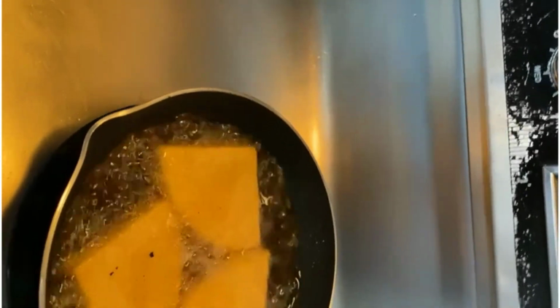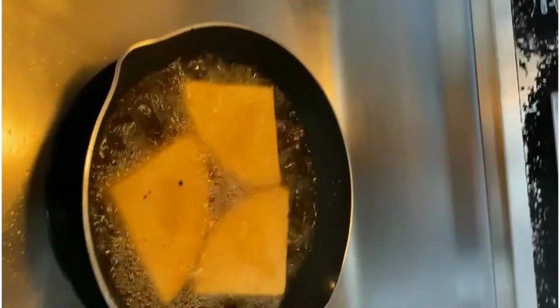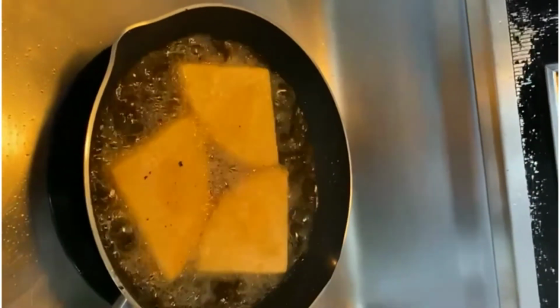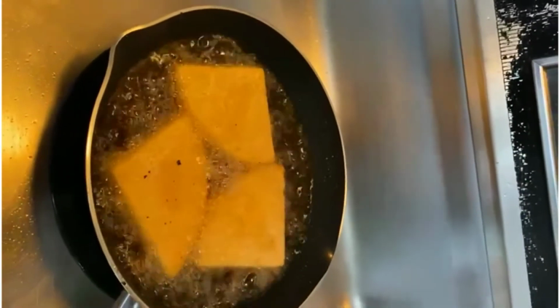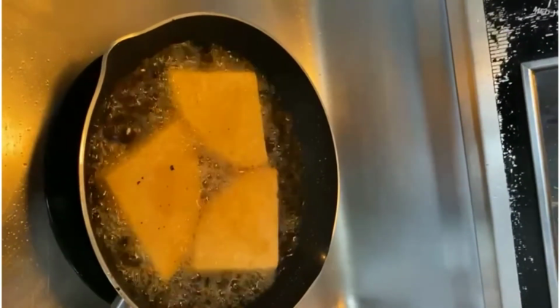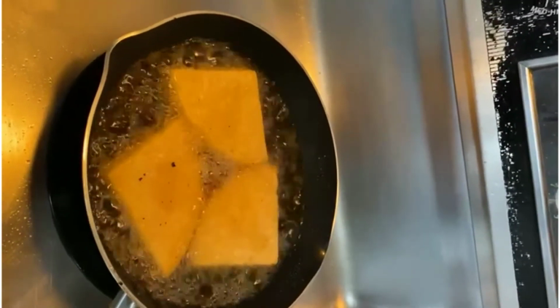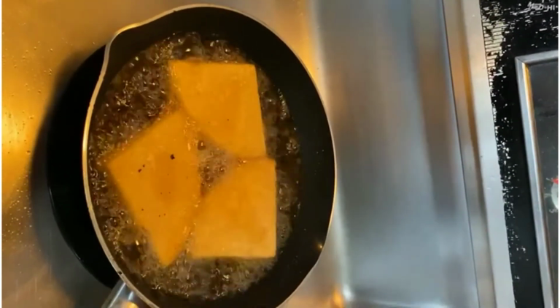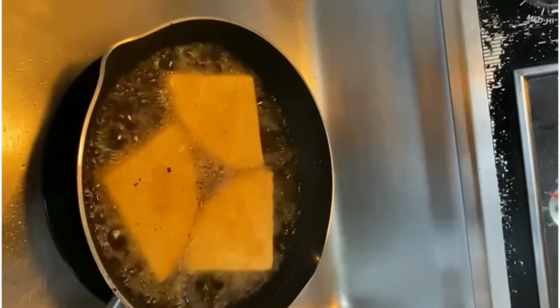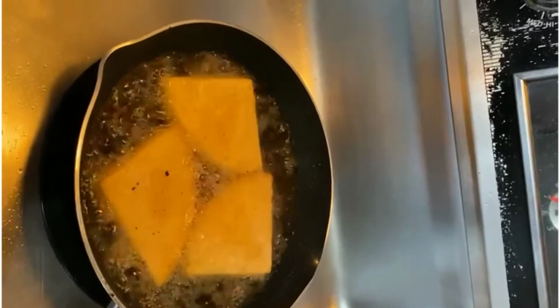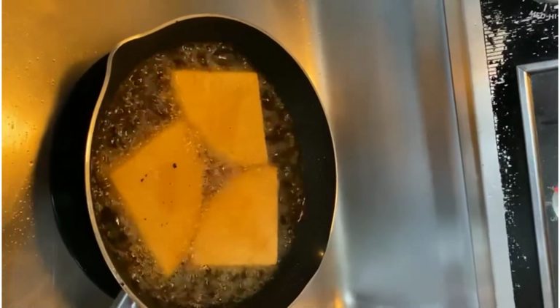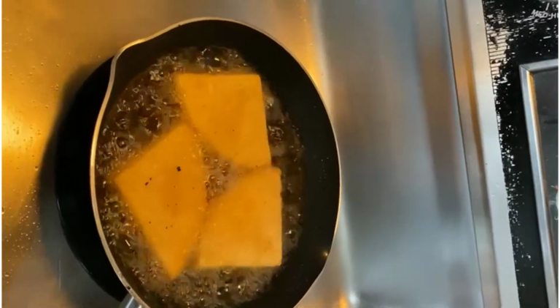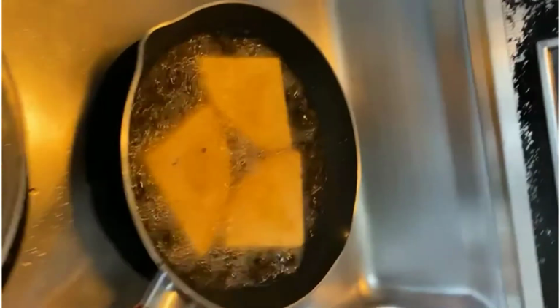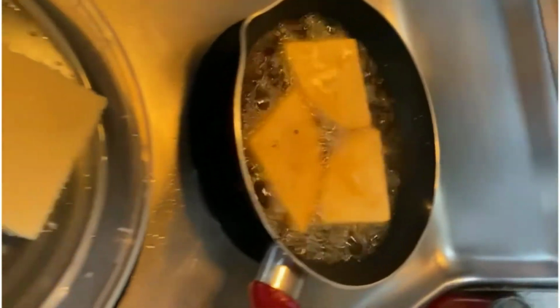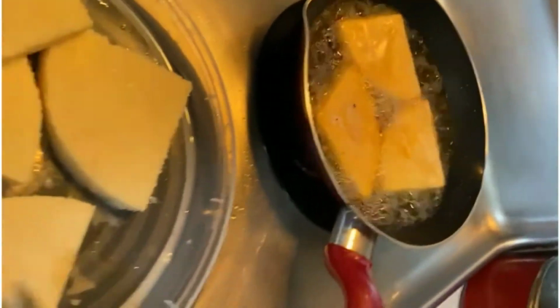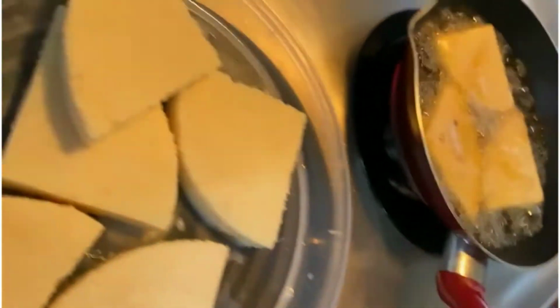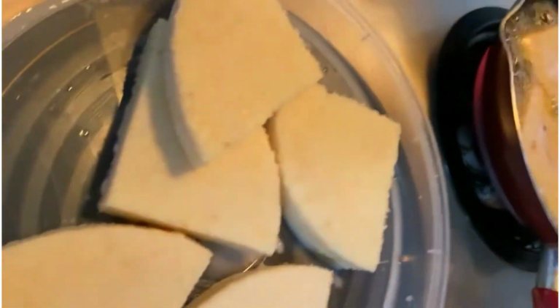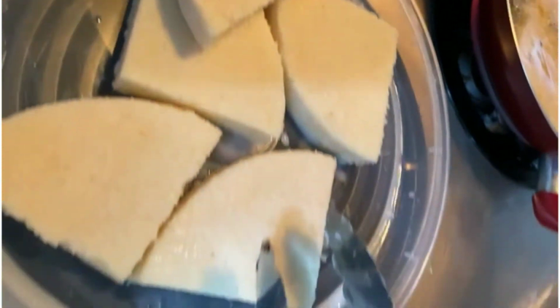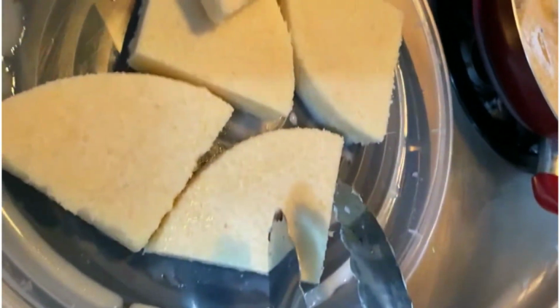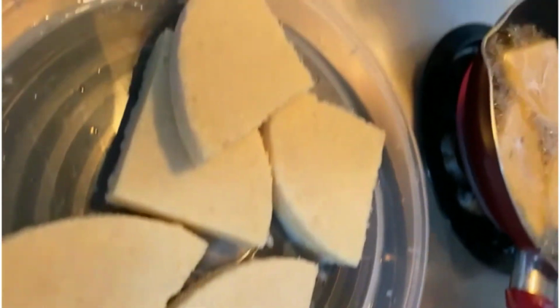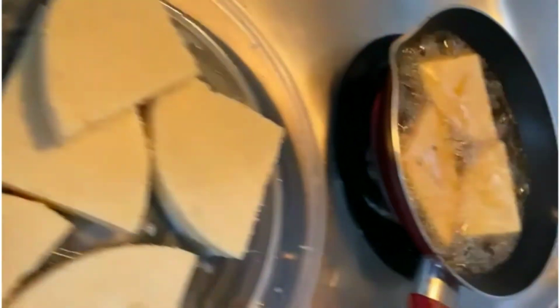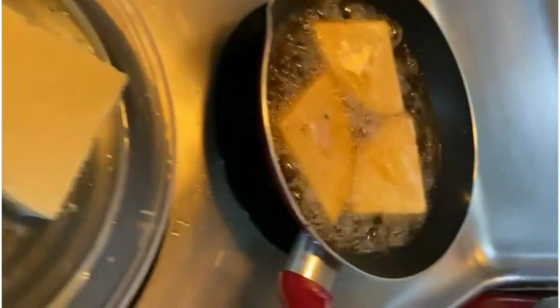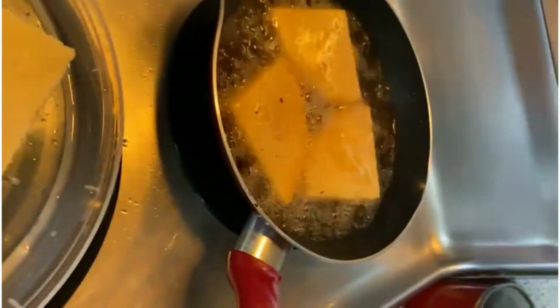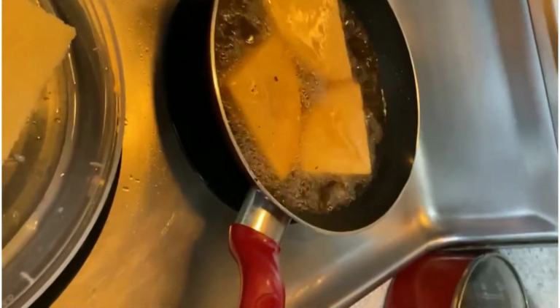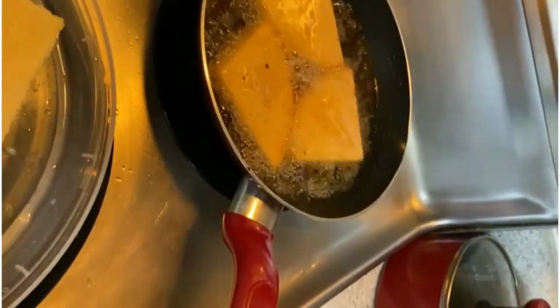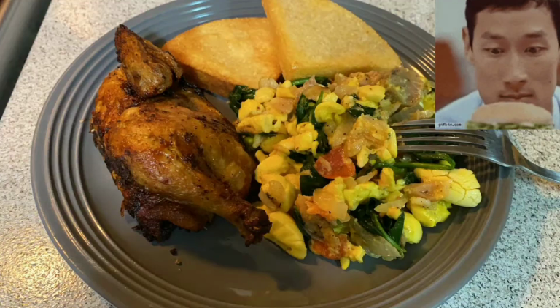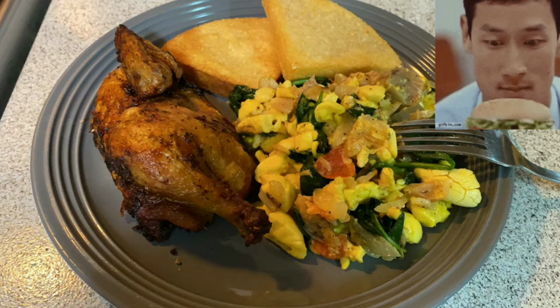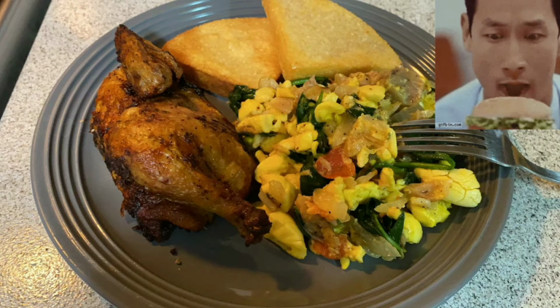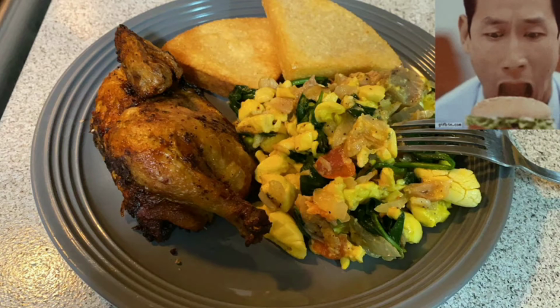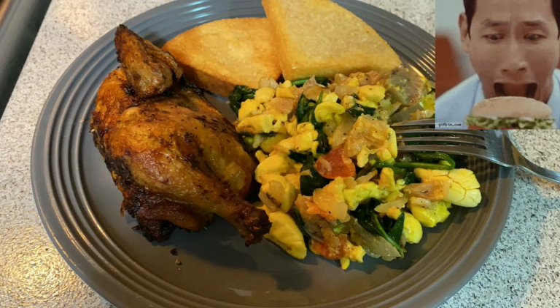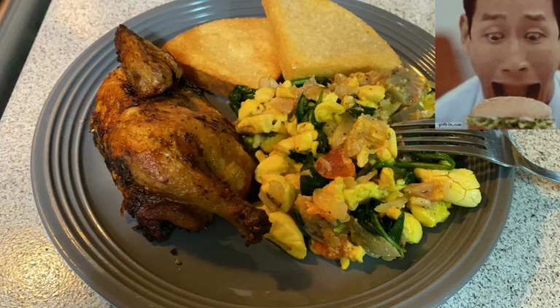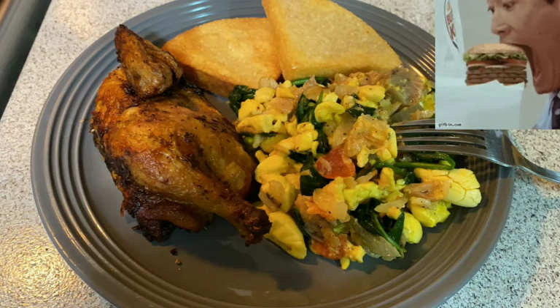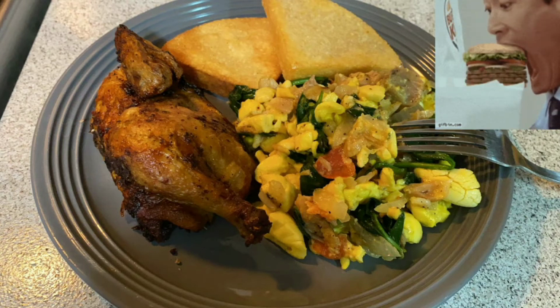So after we finish frying our bami, guys, we are about finished and ready to plate. When we come back, we're going to have our dish ready. There you have it, guys. Thank you so much for watching, we'll be right back.